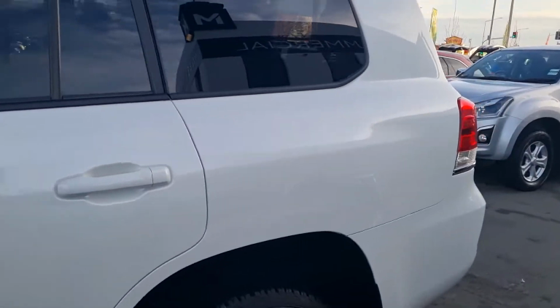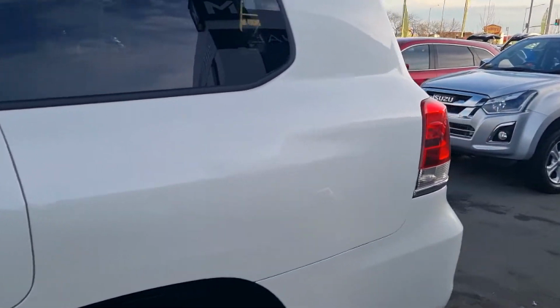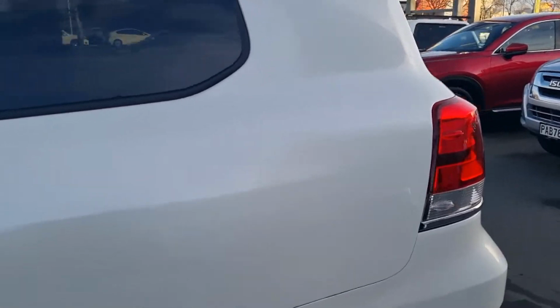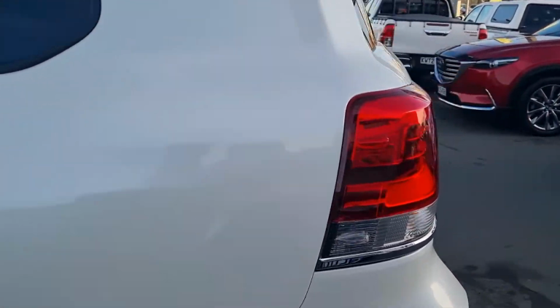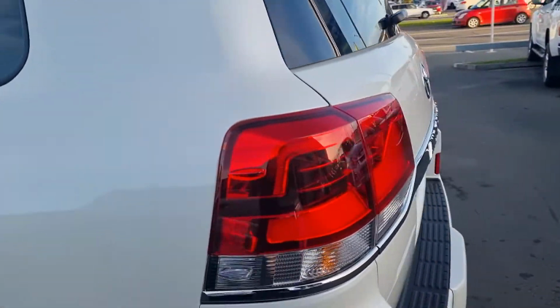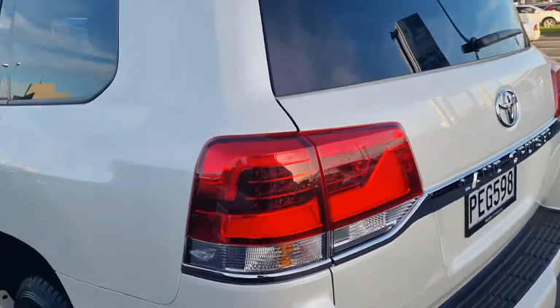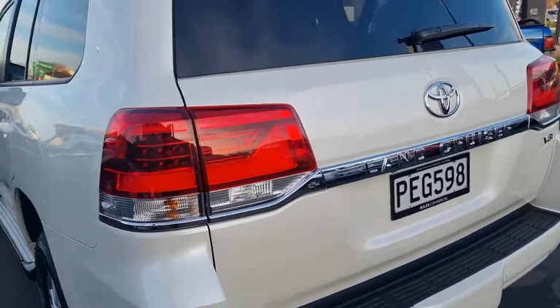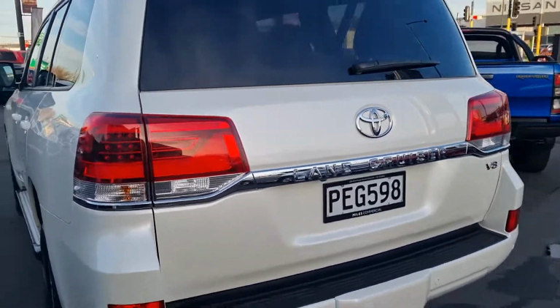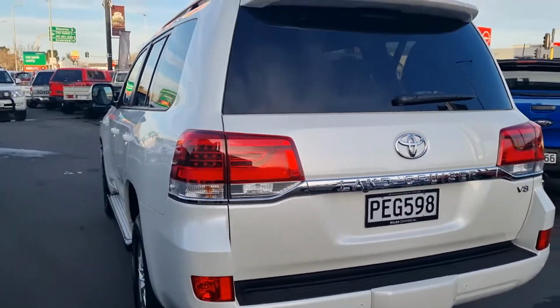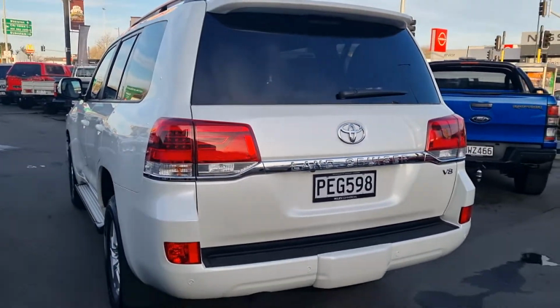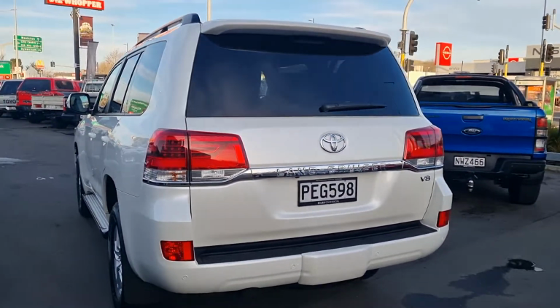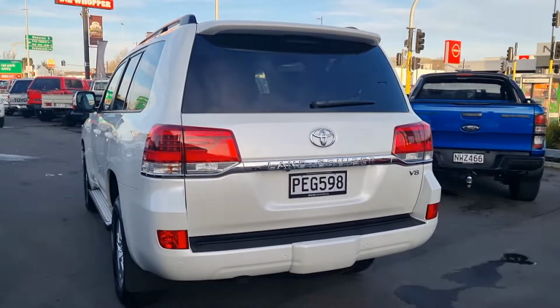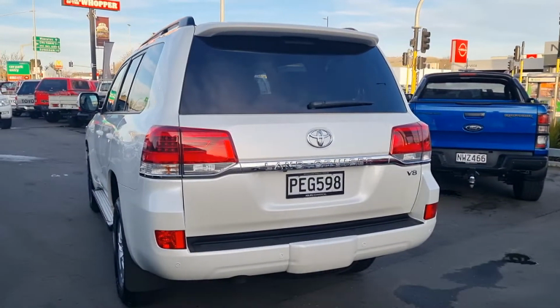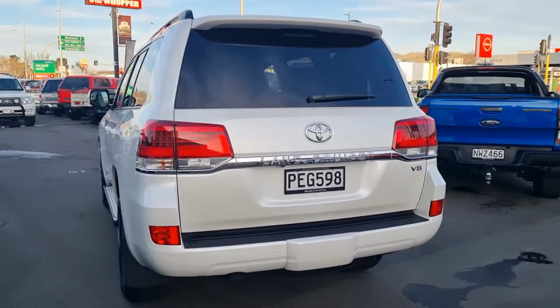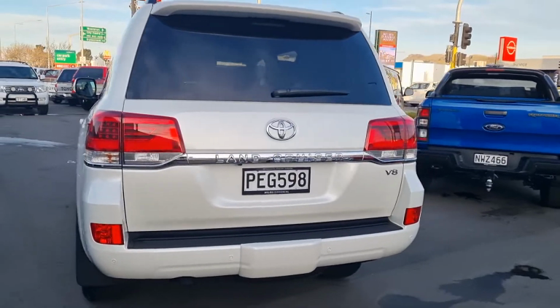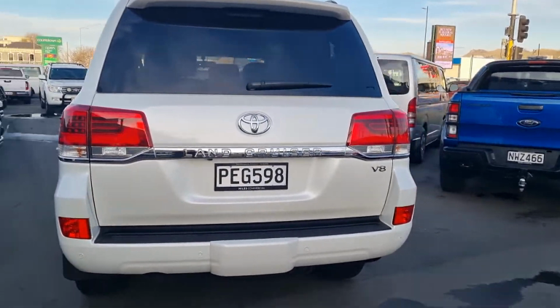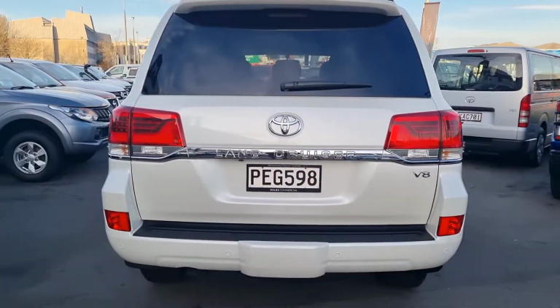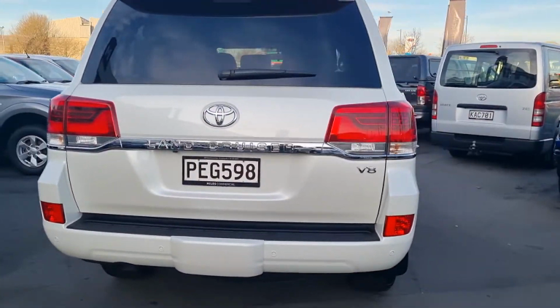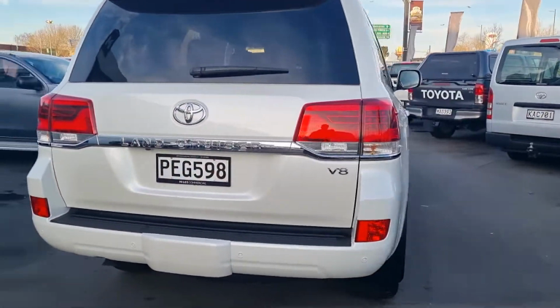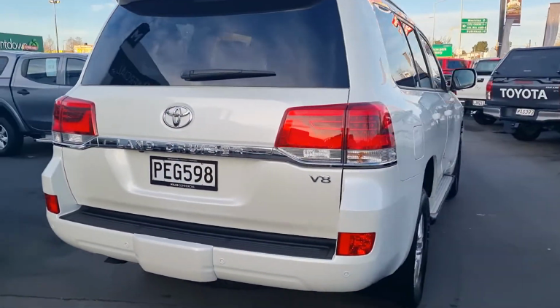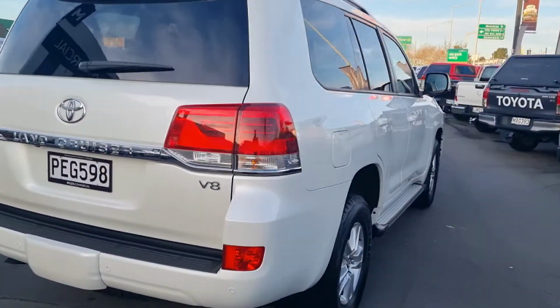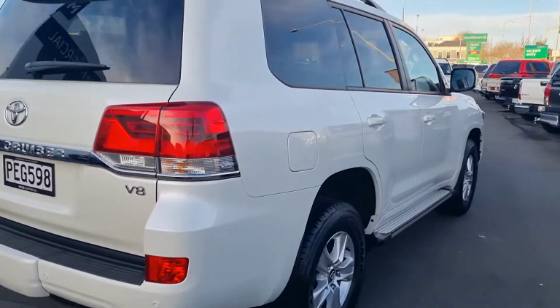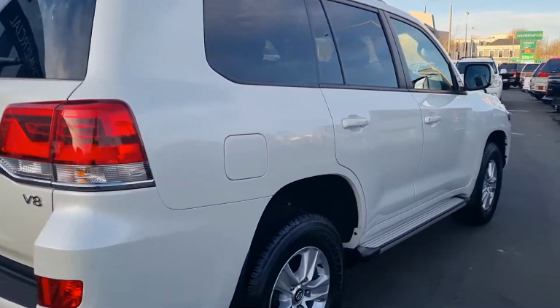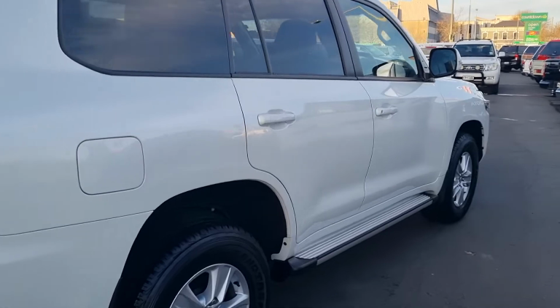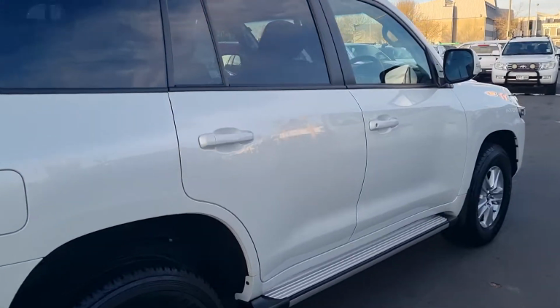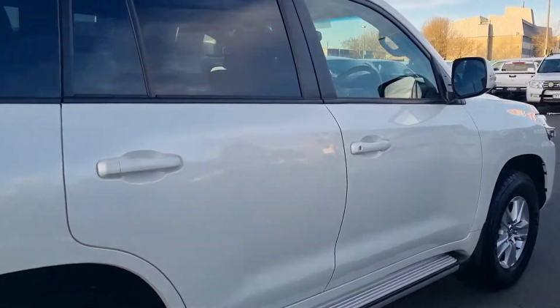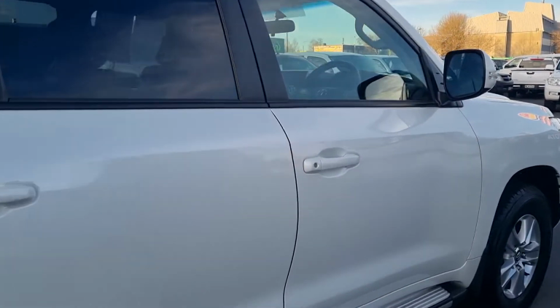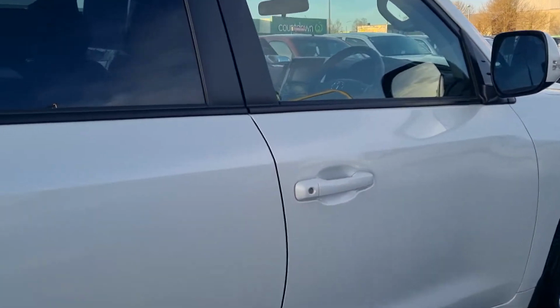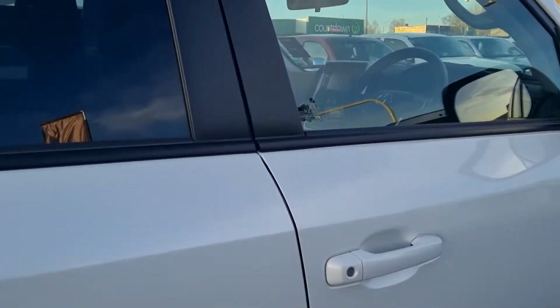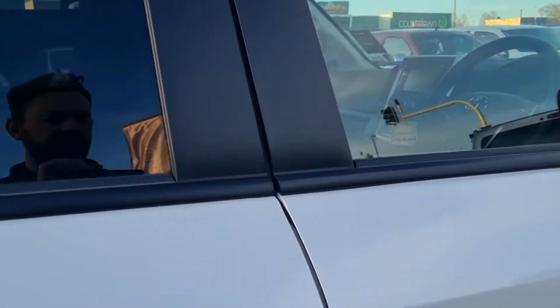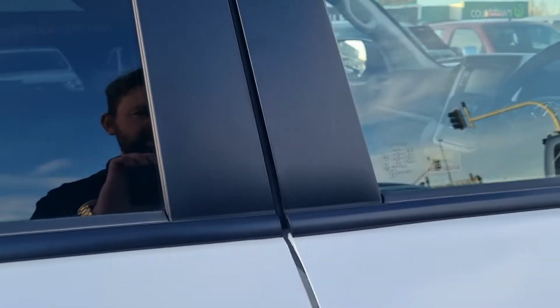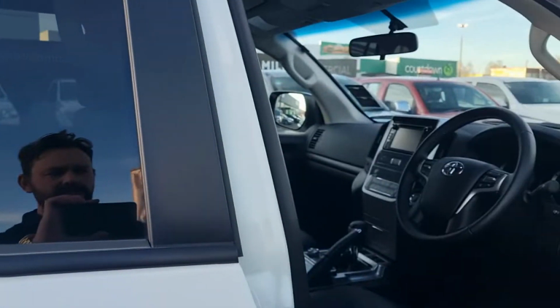If this is something you could be interested in, give me a call today on 021 22 00 287. This vehicle's a seven-seater with leather interior and heated seats.